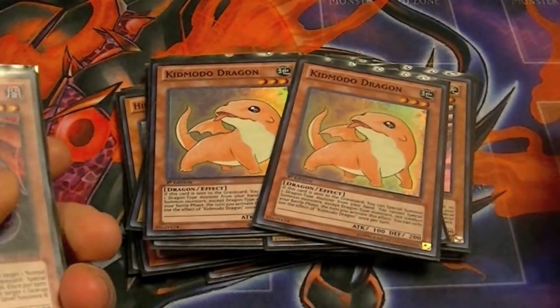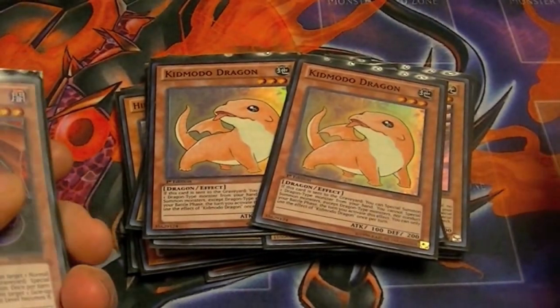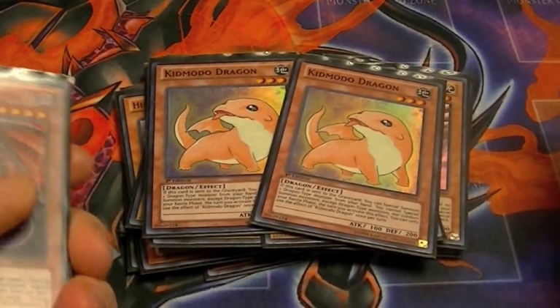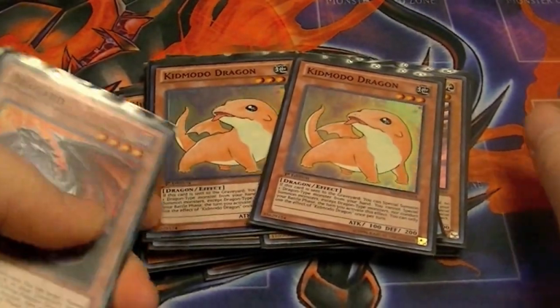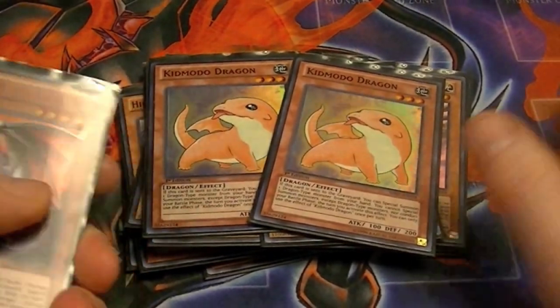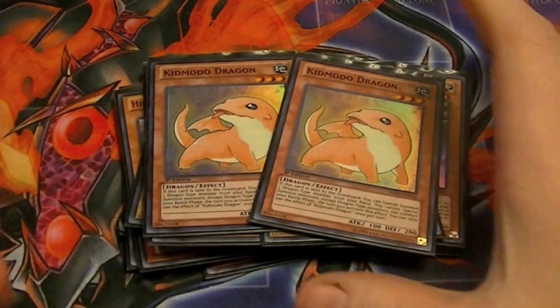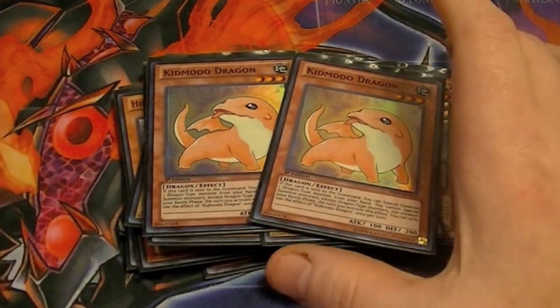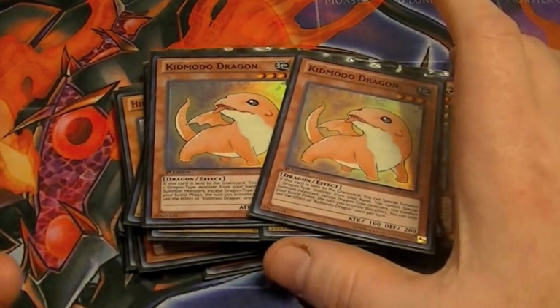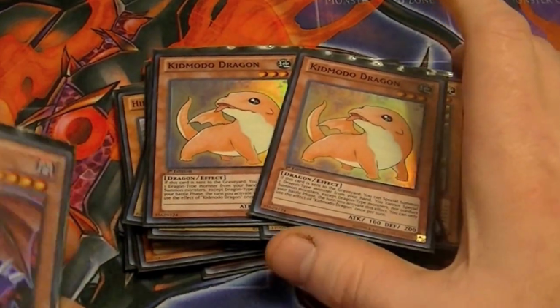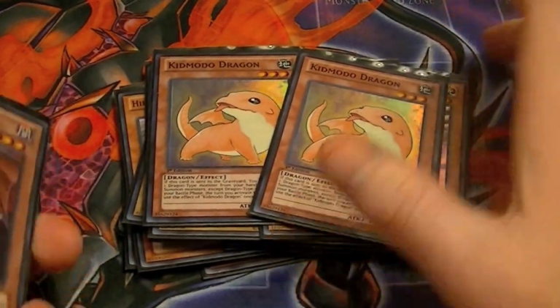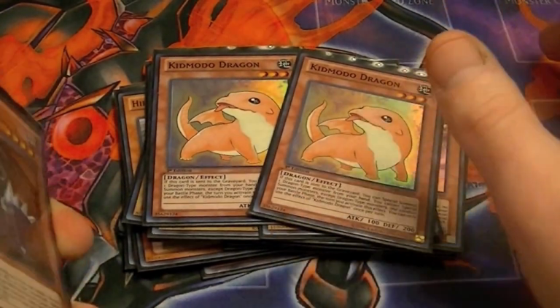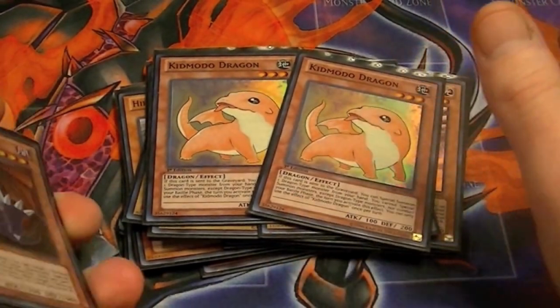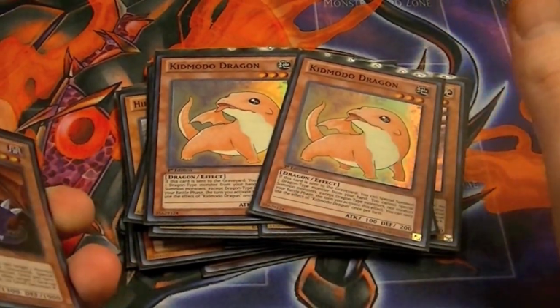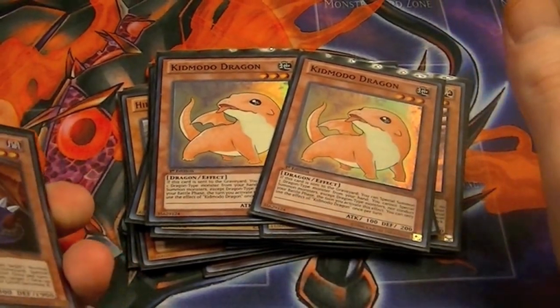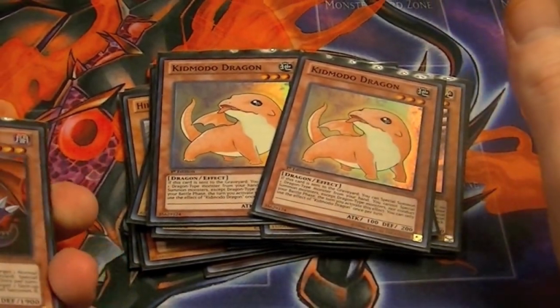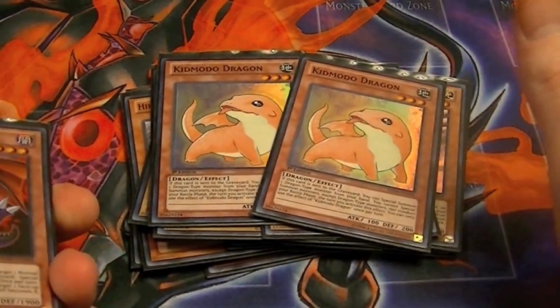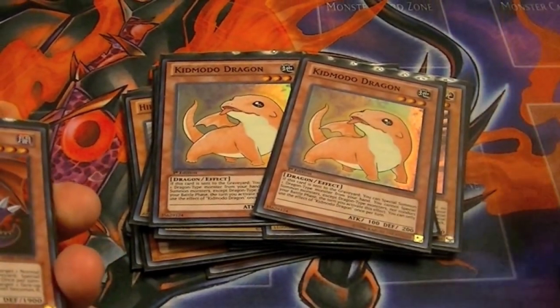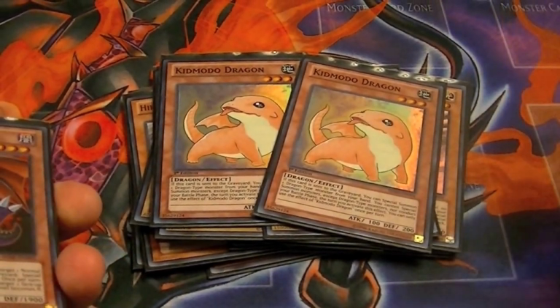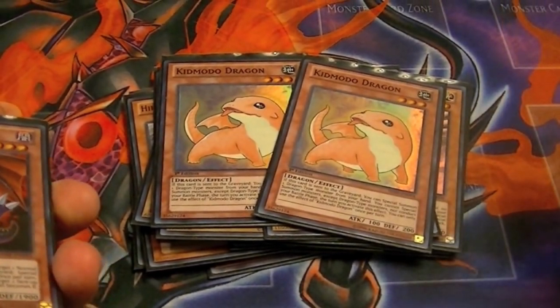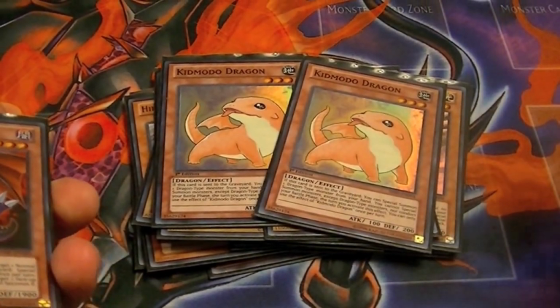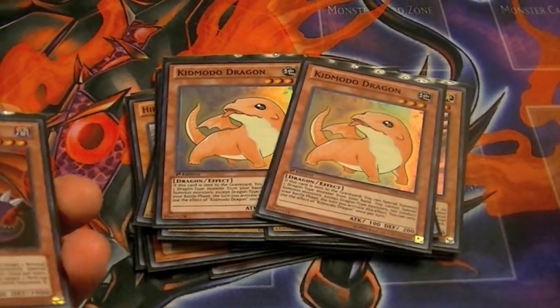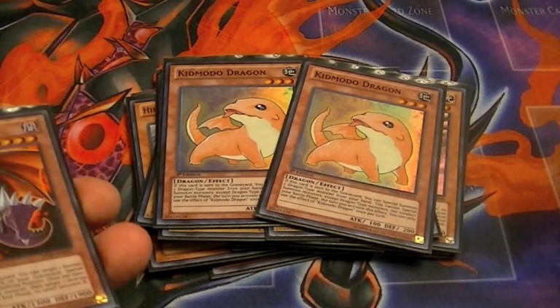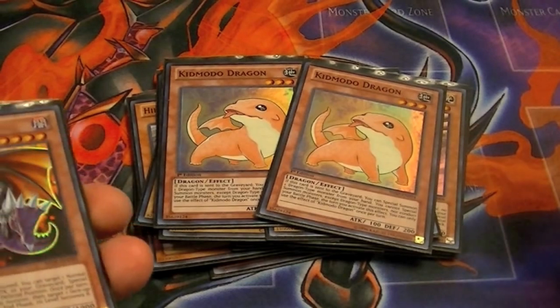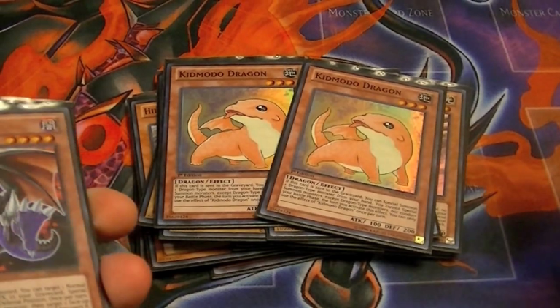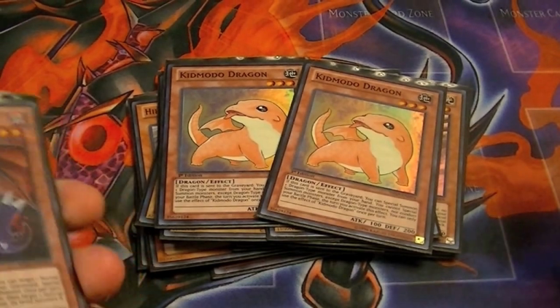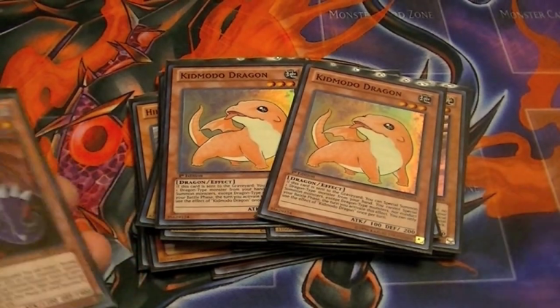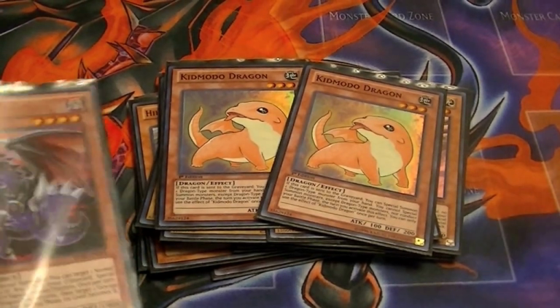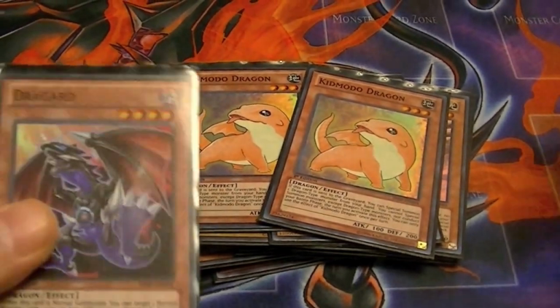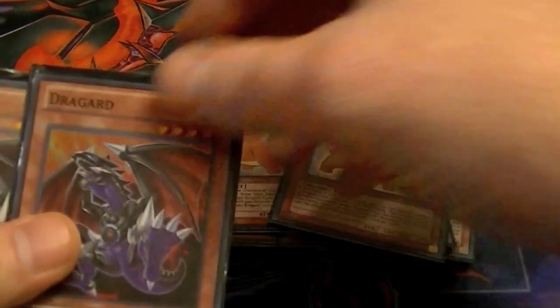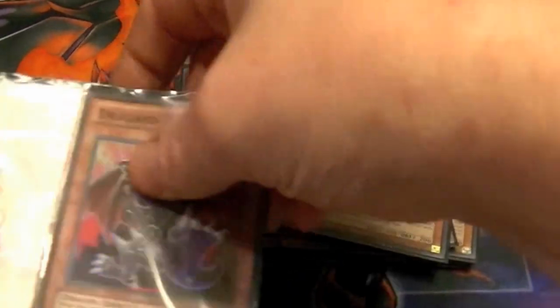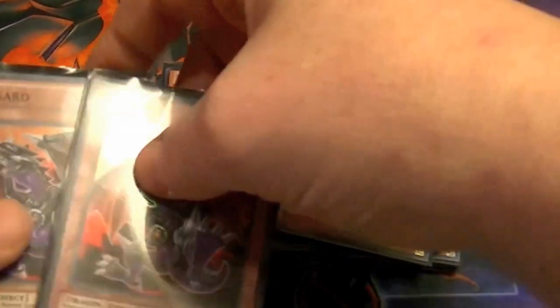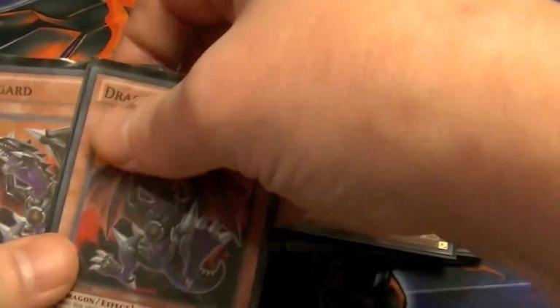Two Kid Motos are teched in — when they're sent to the graveyard, they special summon one Dragon from hand. It works really great and sets up a lot of plays.